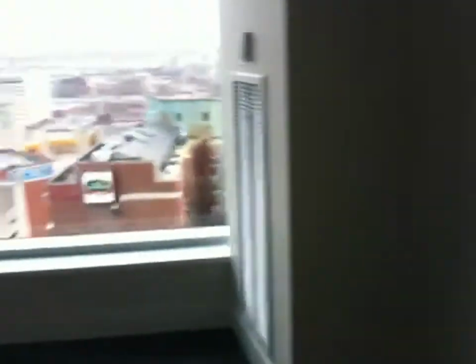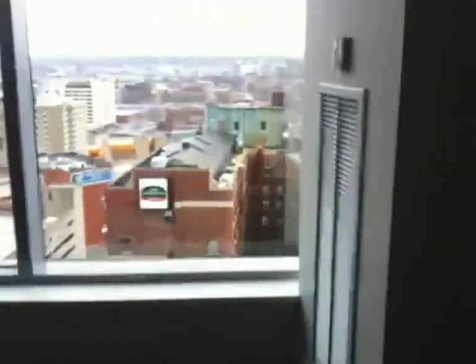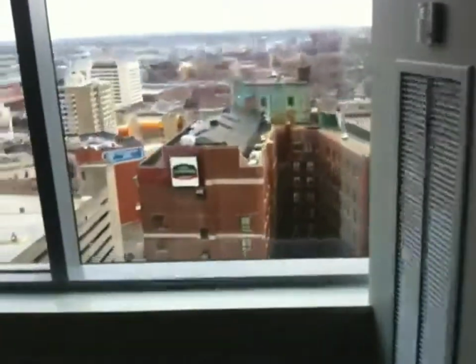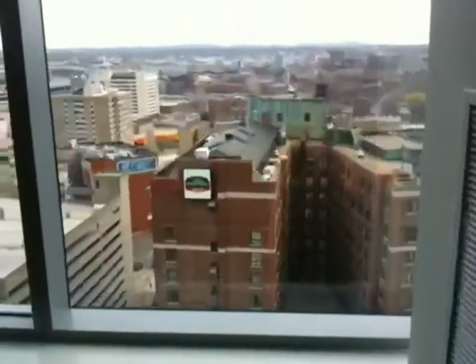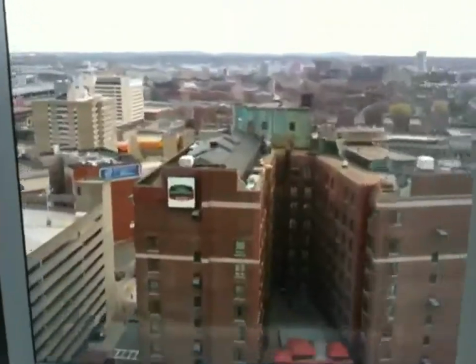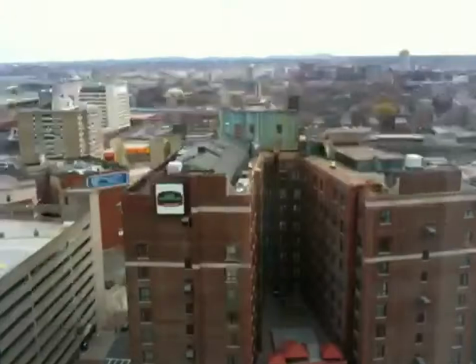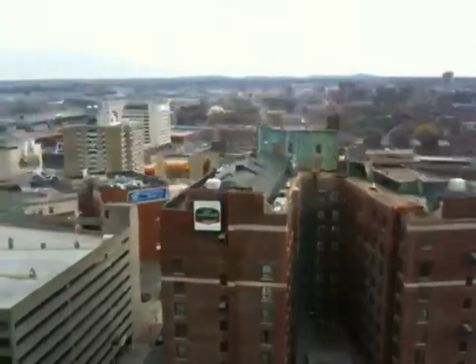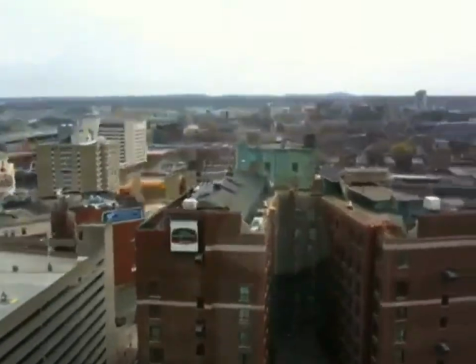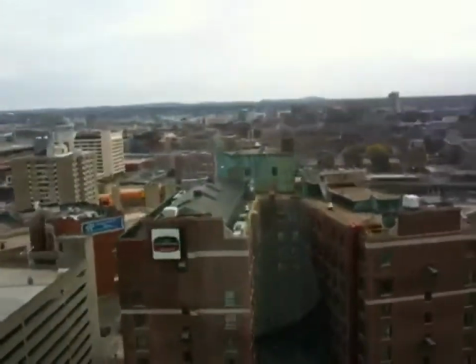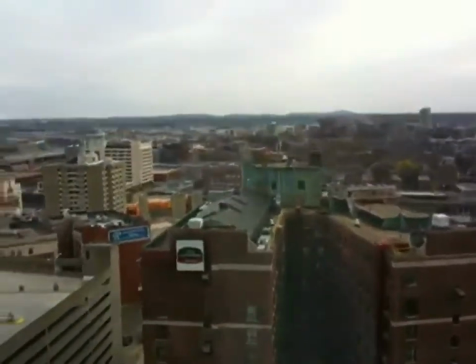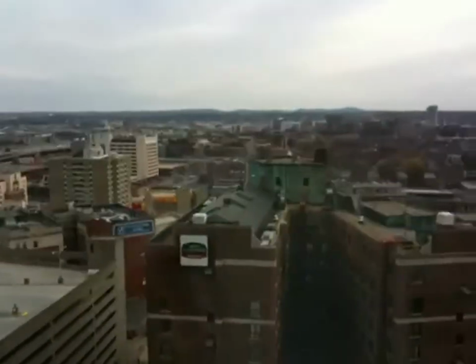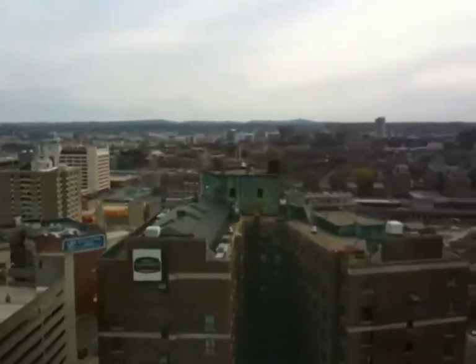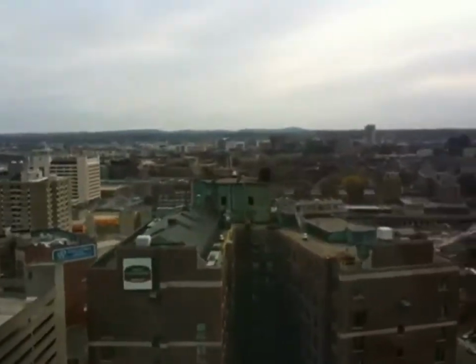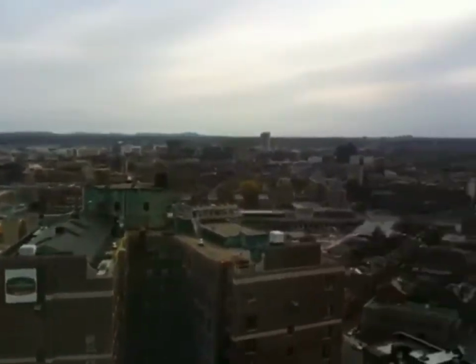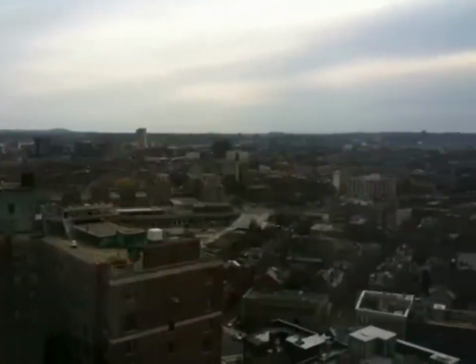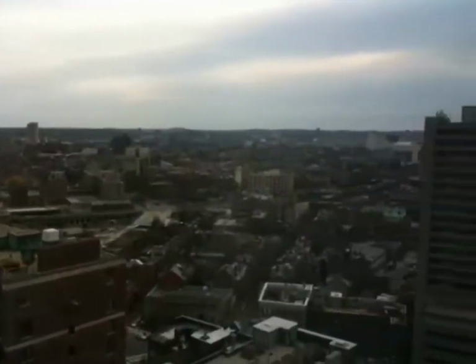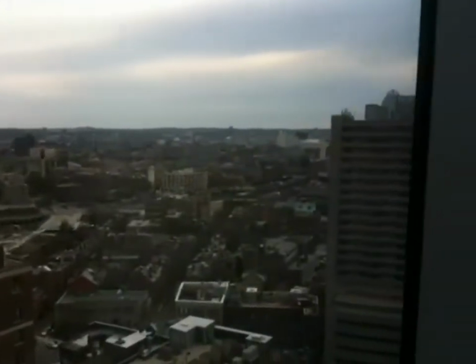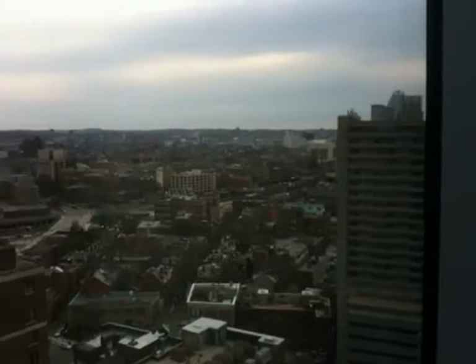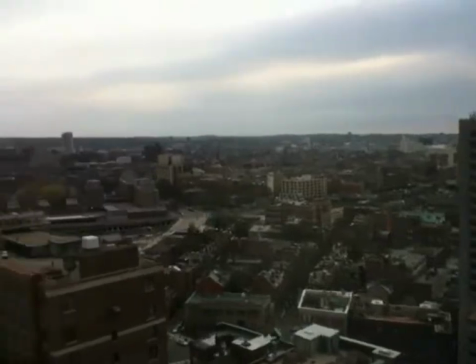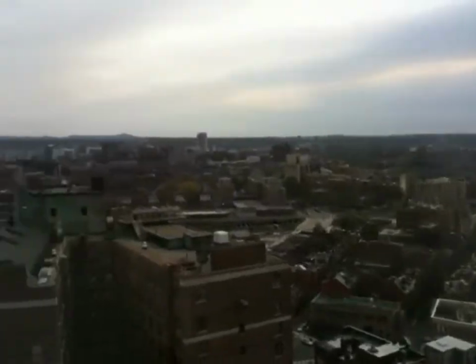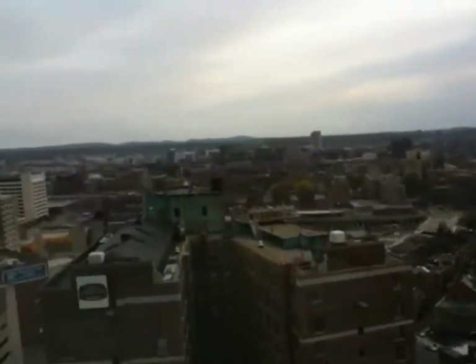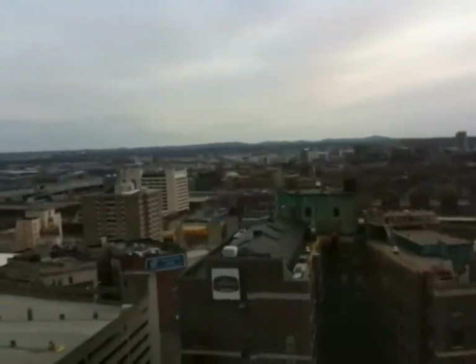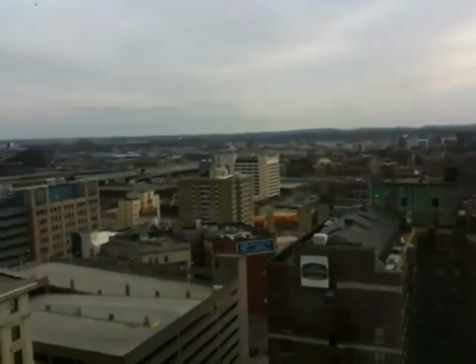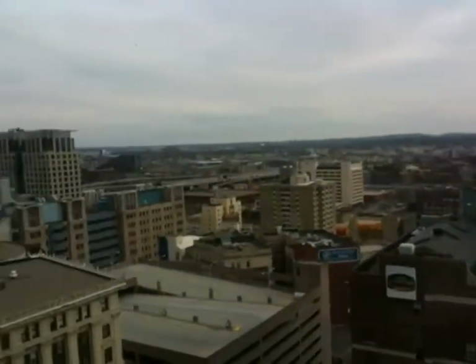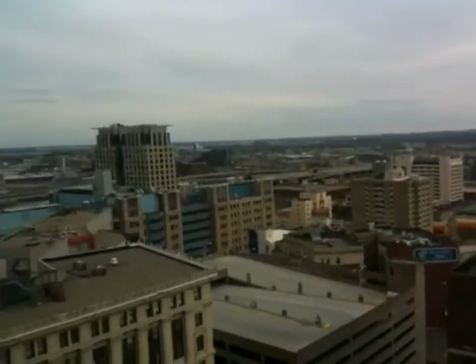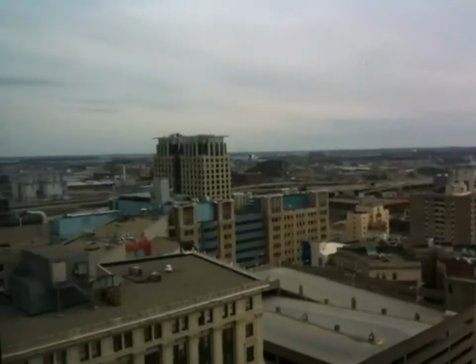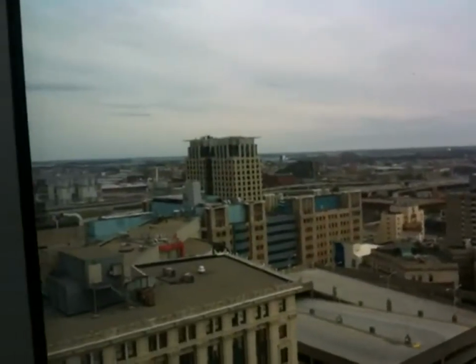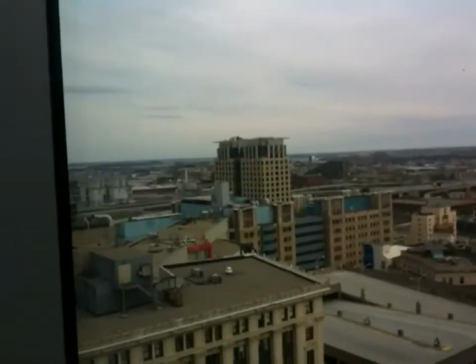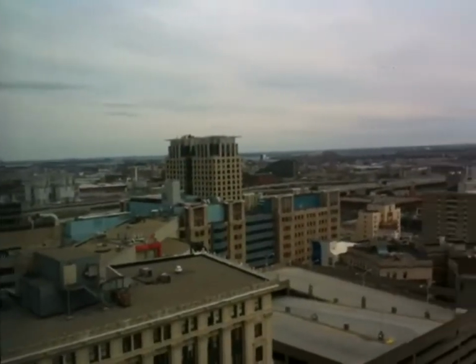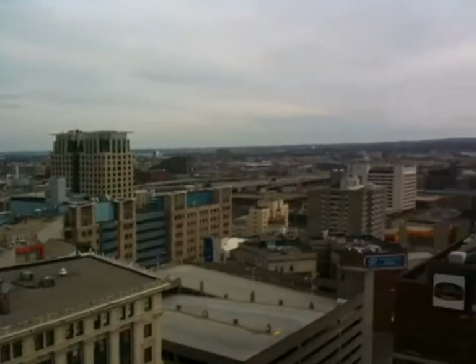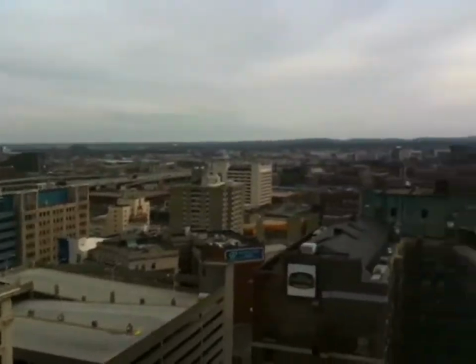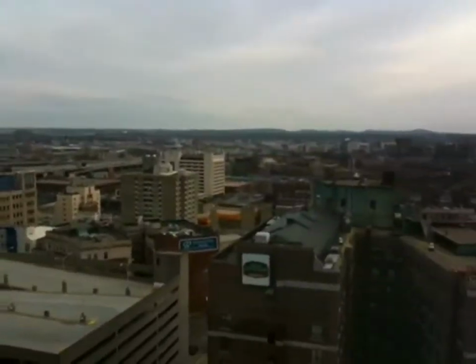This is a south facing unit, so you do have the sun that comes up early in the morning. You're not going to have that Boston skyline as you would in a north facing unit, but you definitely get some good views here.